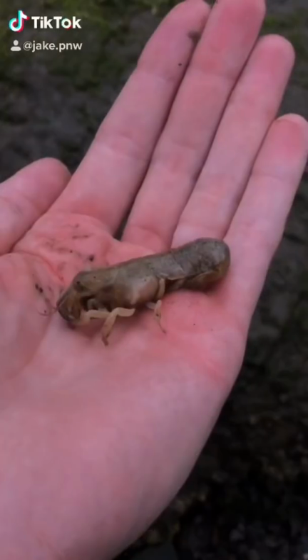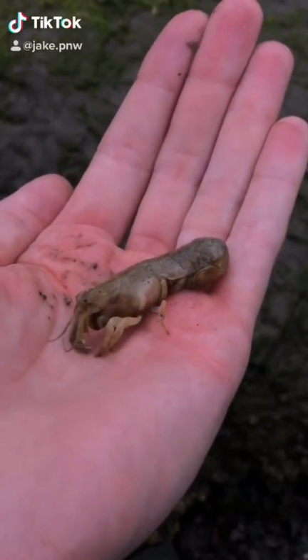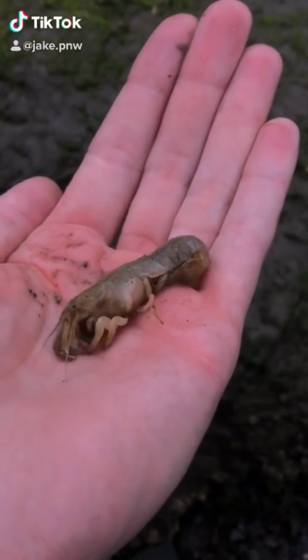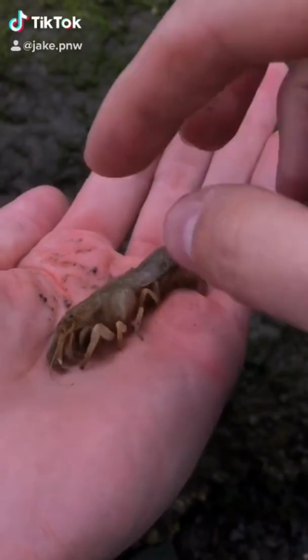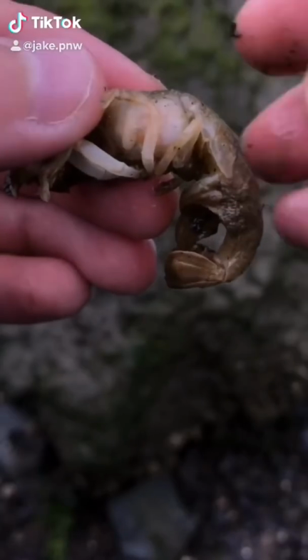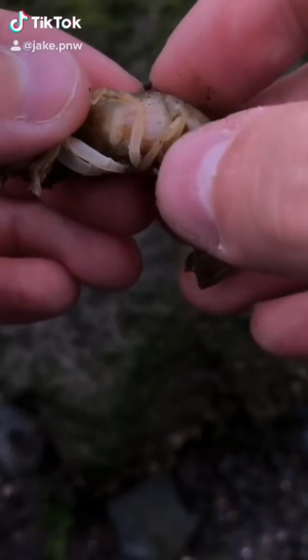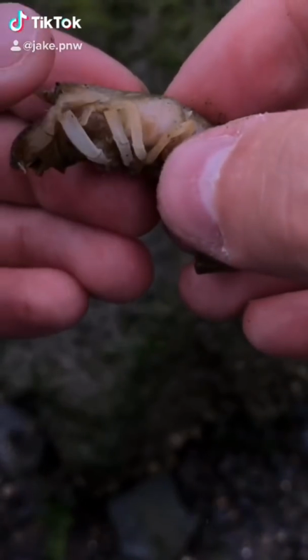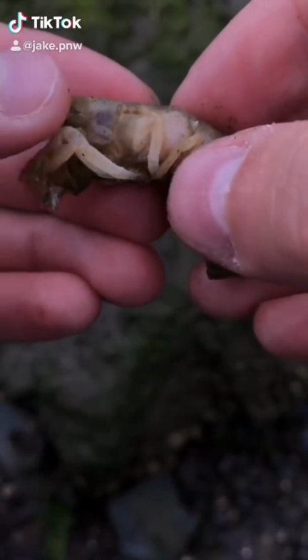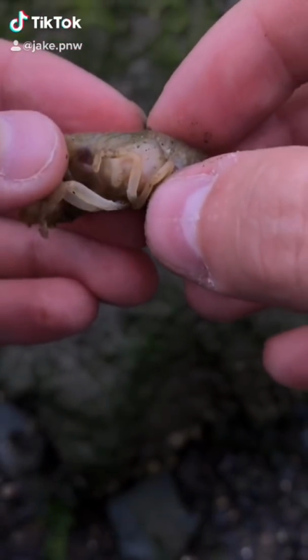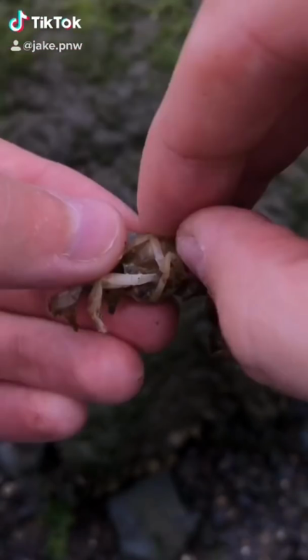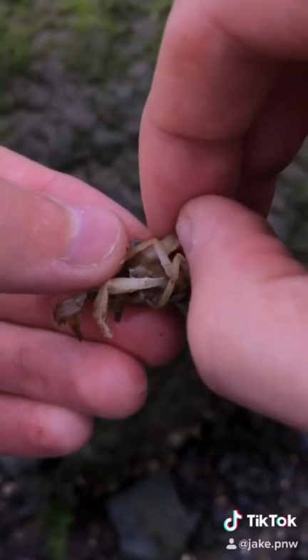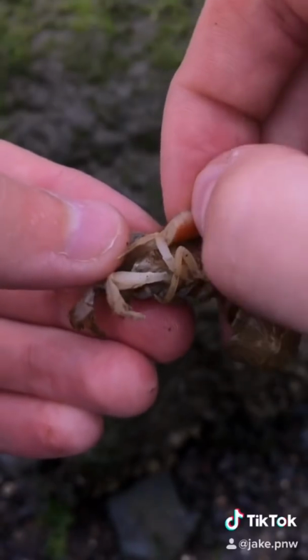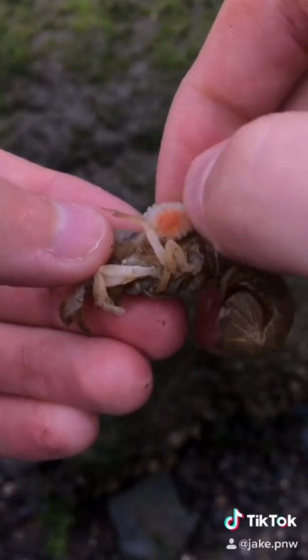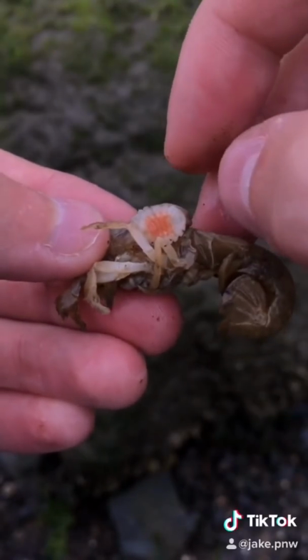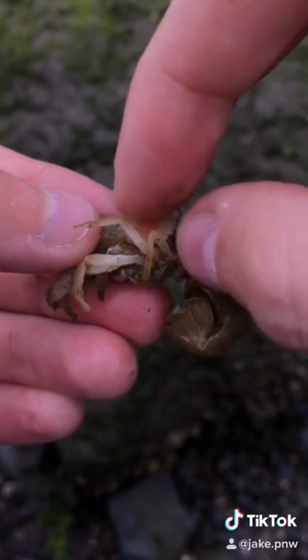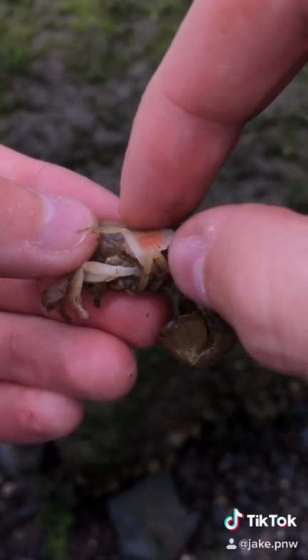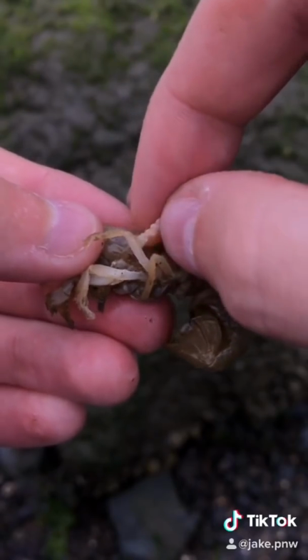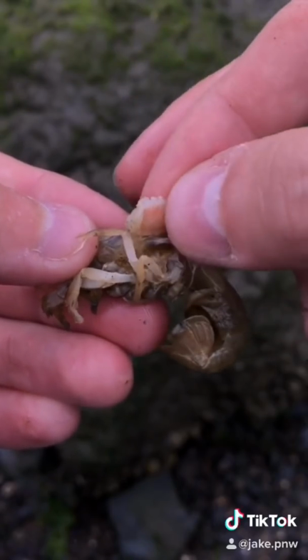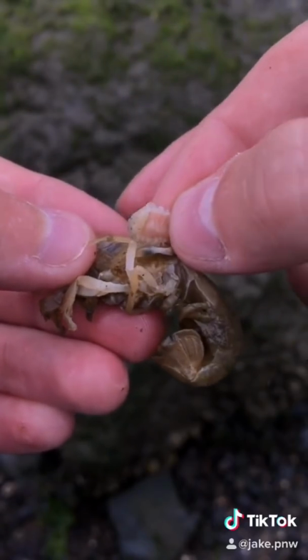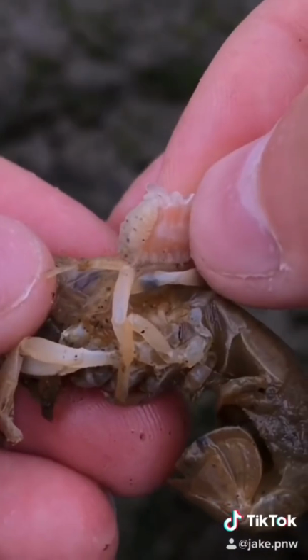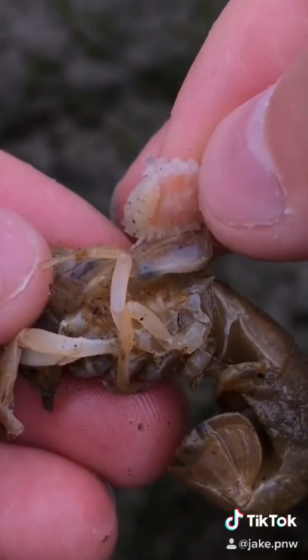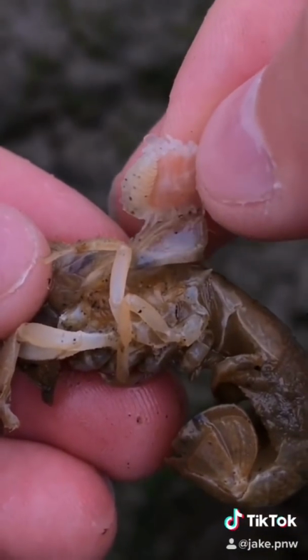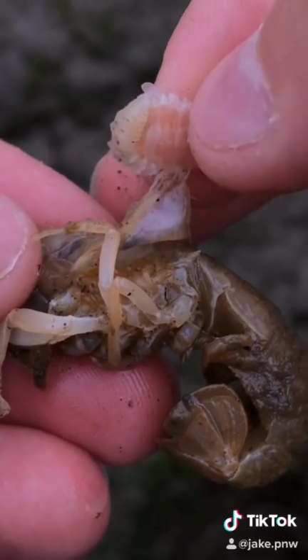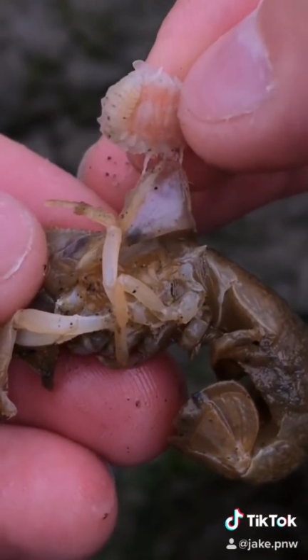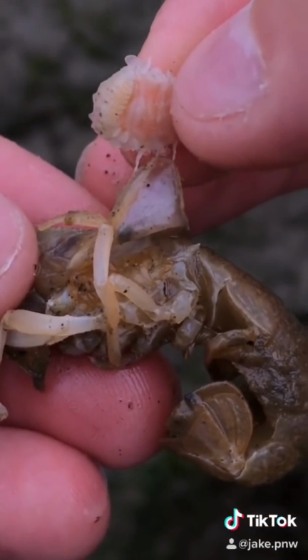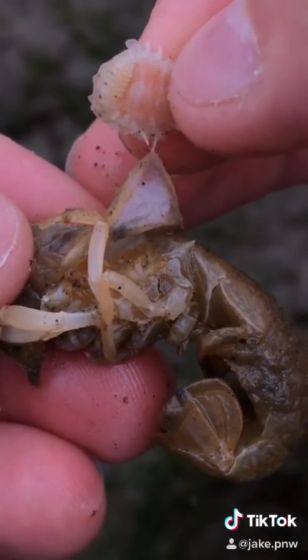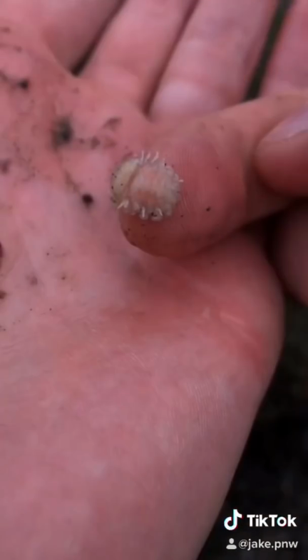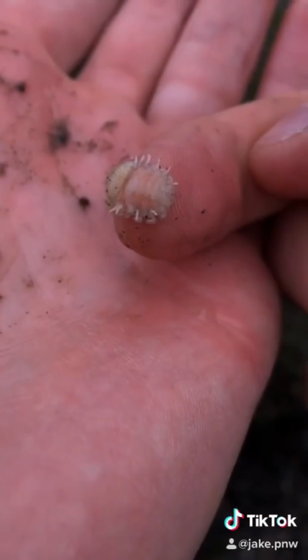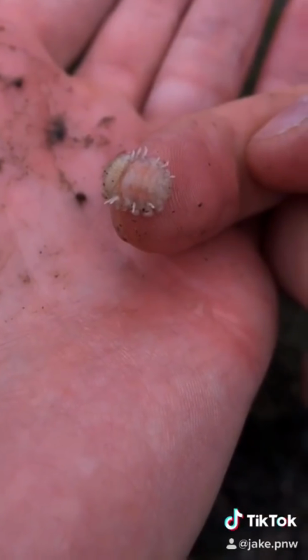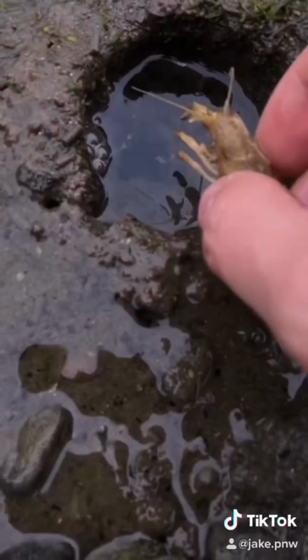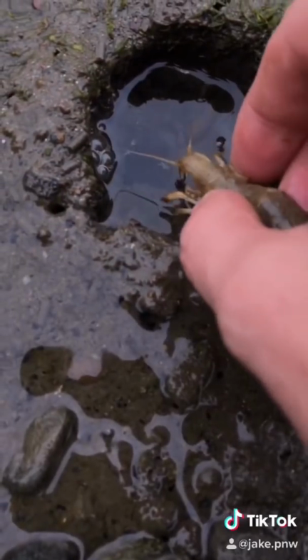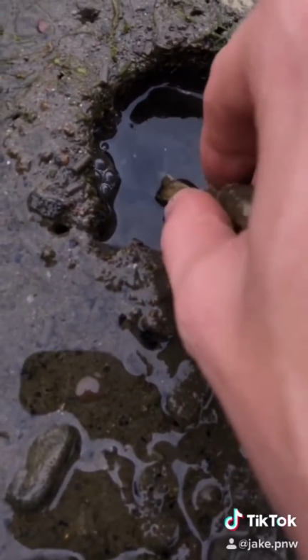This little baby shrimp's name is Gilbert. Poor little Gilbert is infected with a blood-sucking parasite. We're taking this parasite out so that Gilbert can get back in the ocean and play with his friends. Have a great week, Gilbert.